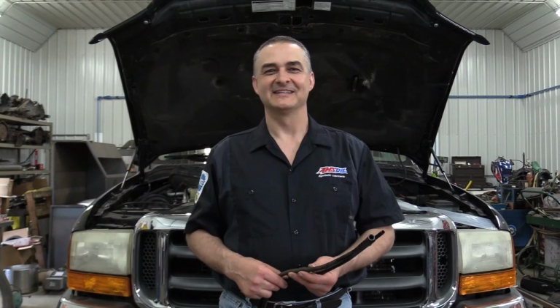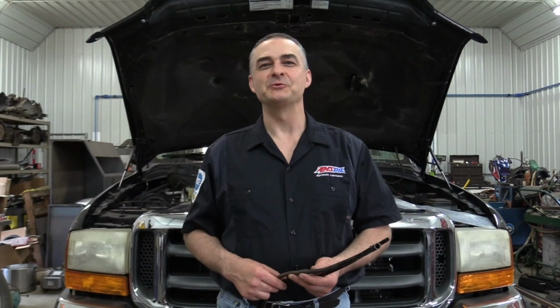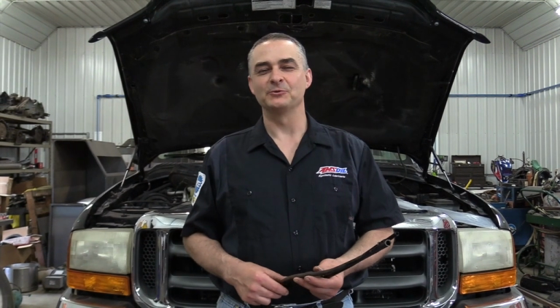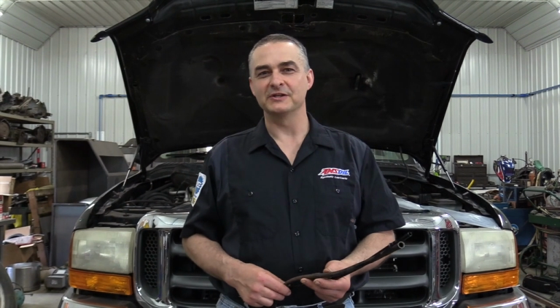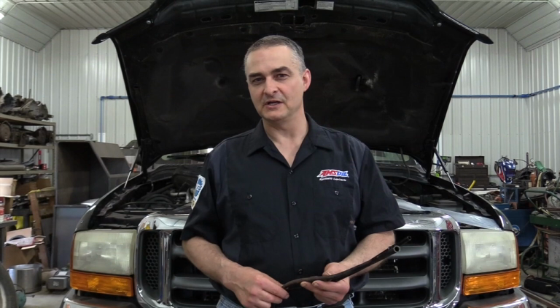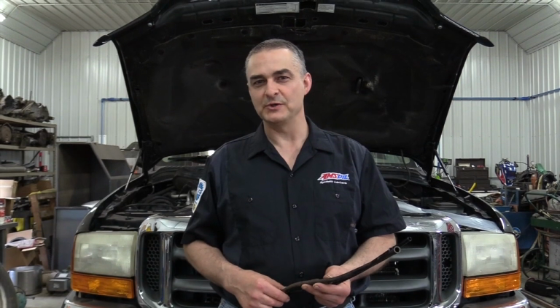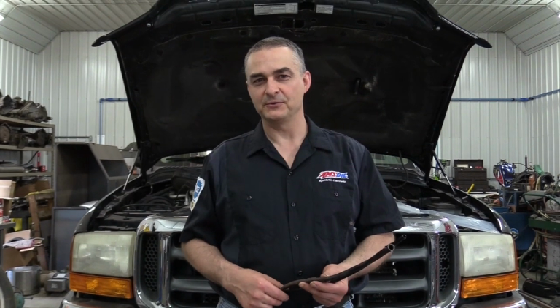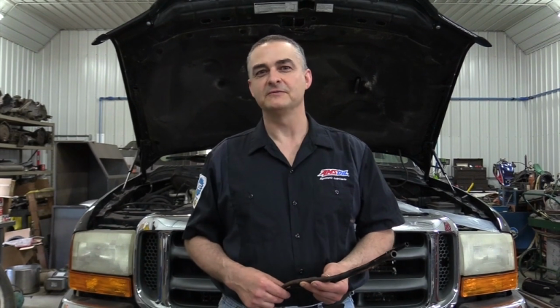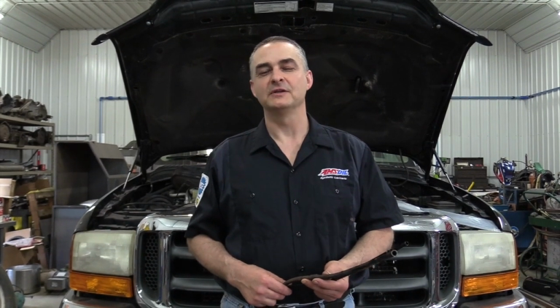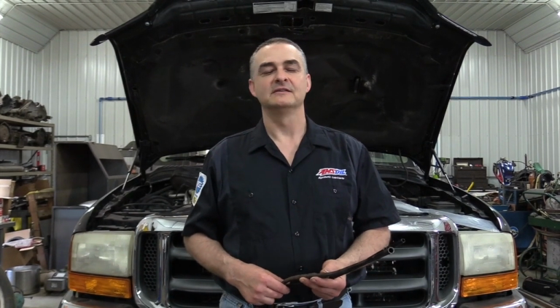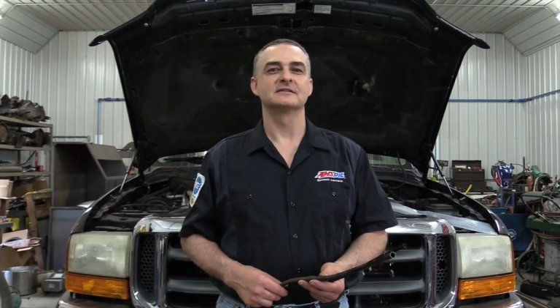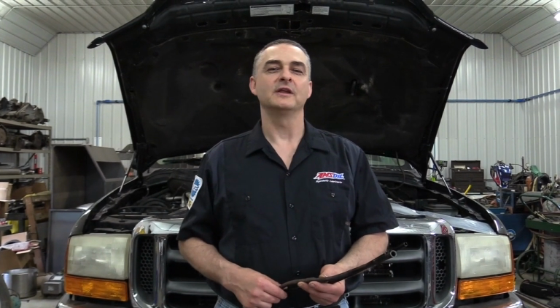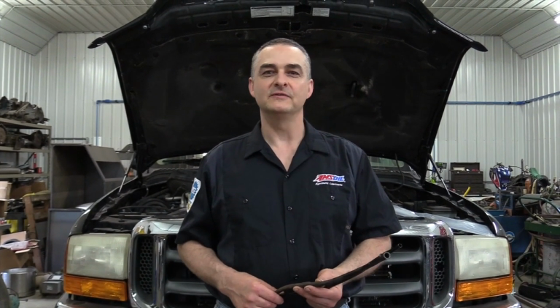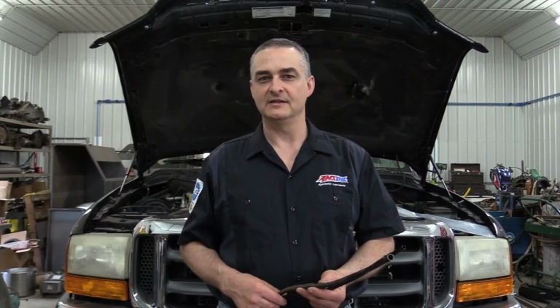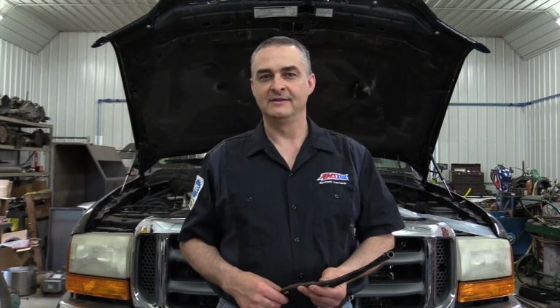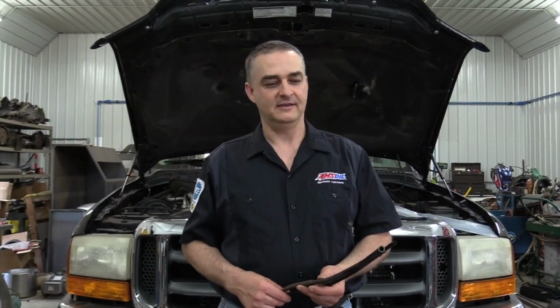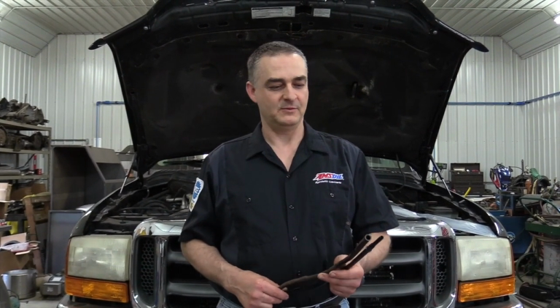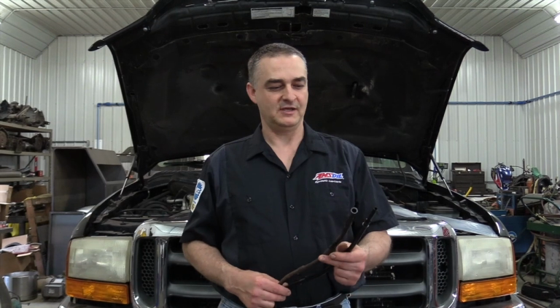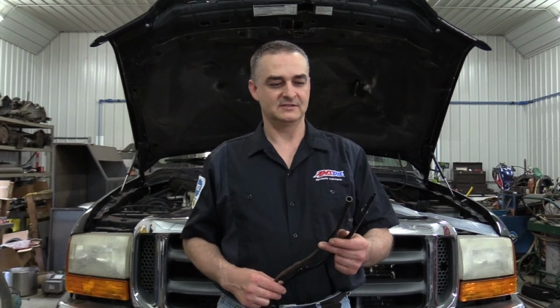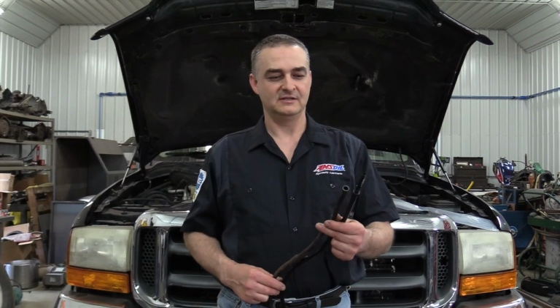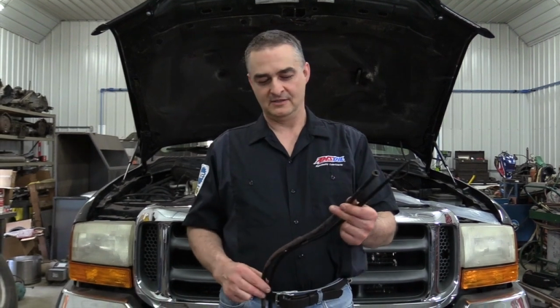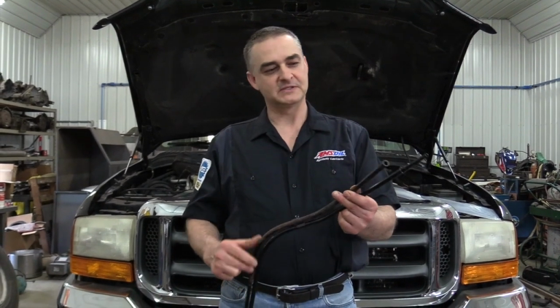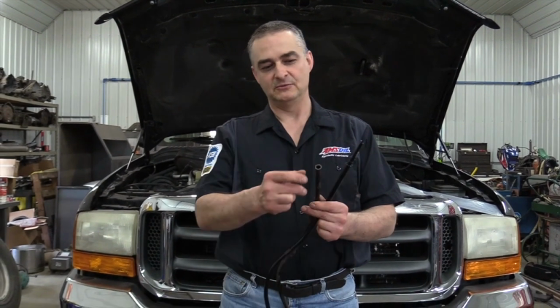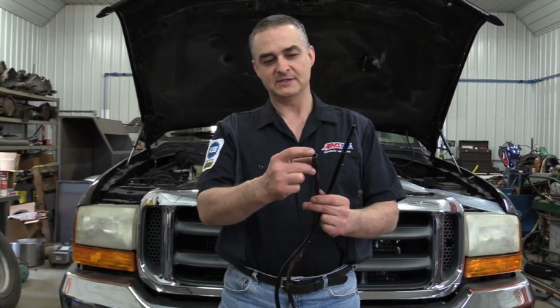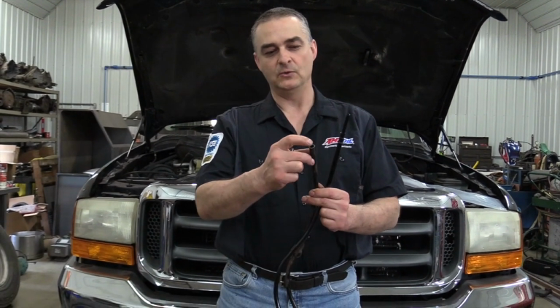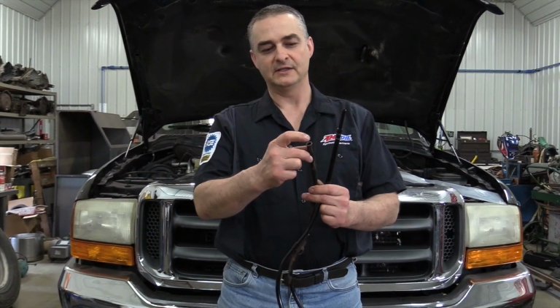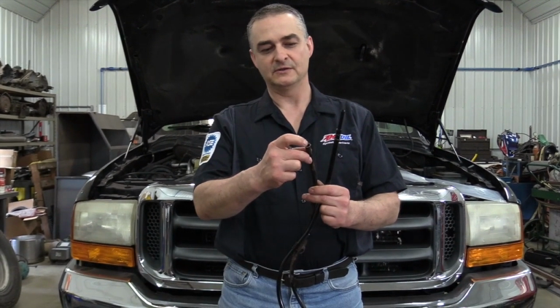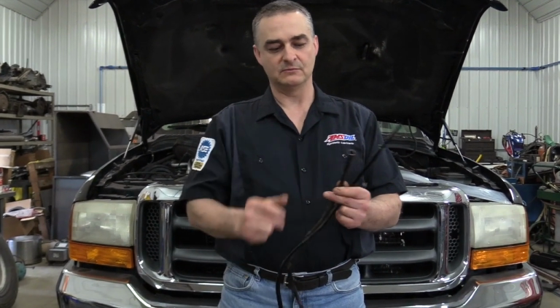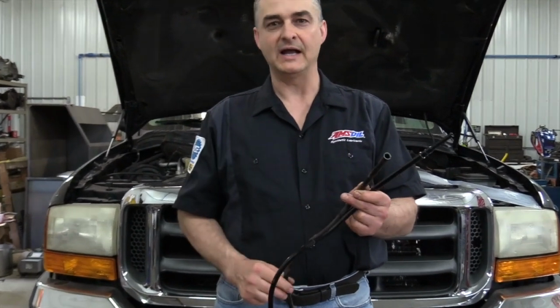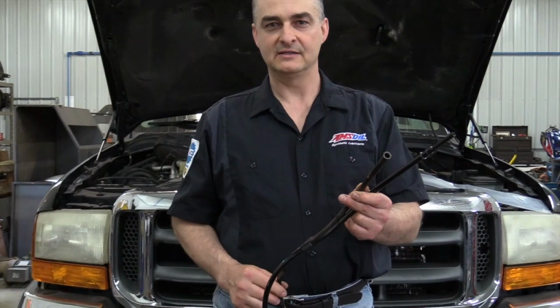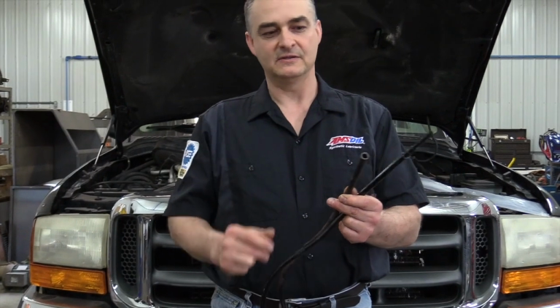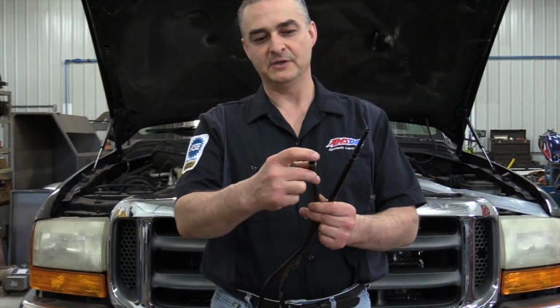Hello everyone. Today we're working on a 2001 F-350 Ford. This has a 6.8 liter V-10 in it, and the problem we have is the dipstick tube is rusted out right there where it goes through the block down into the oil pan.